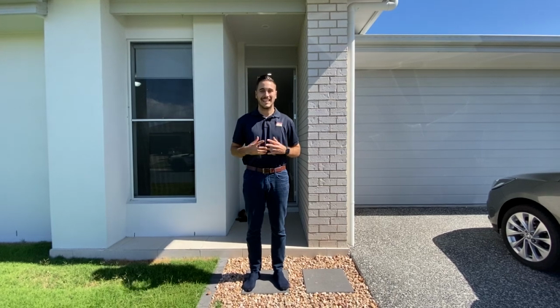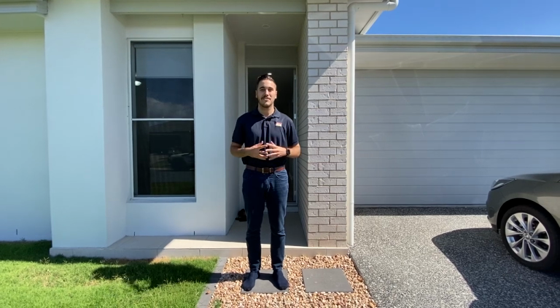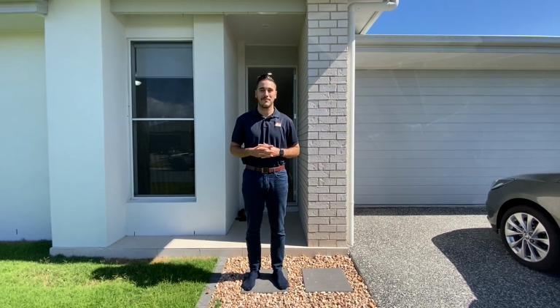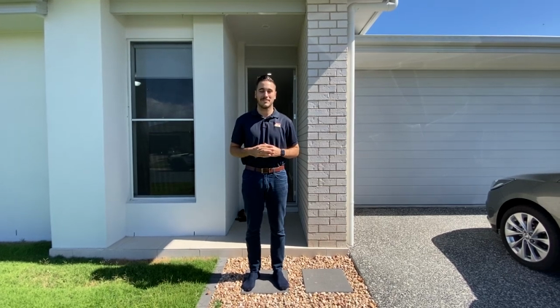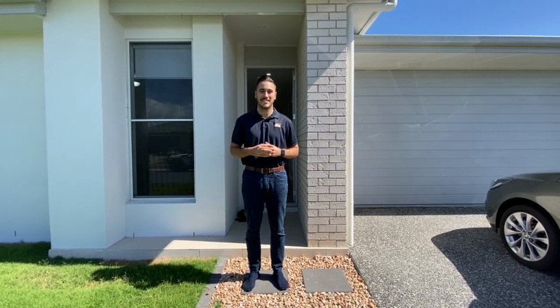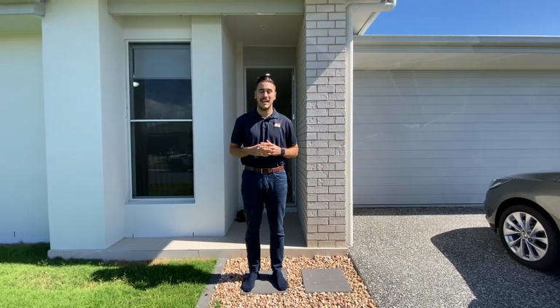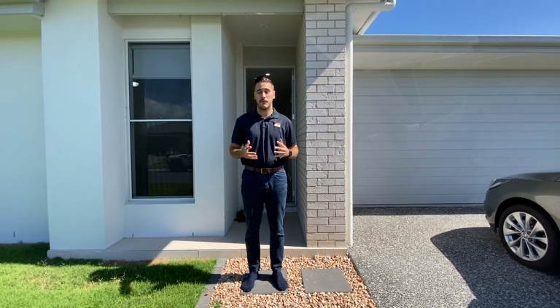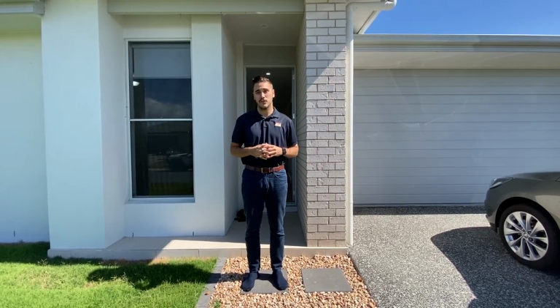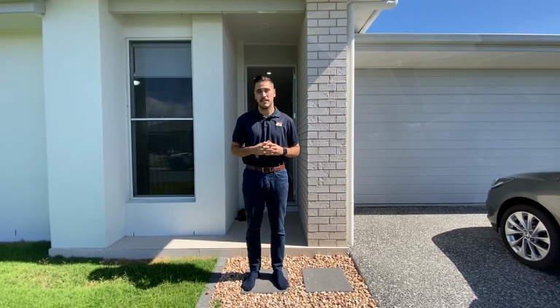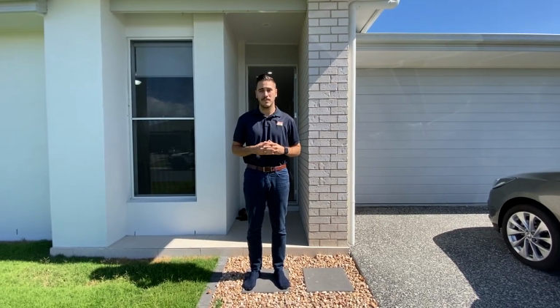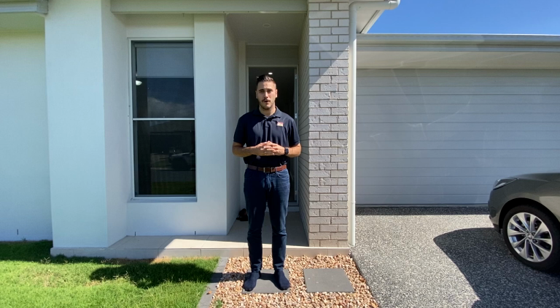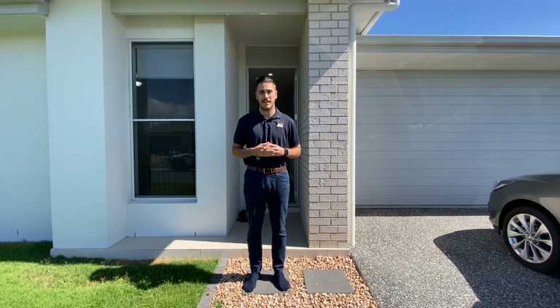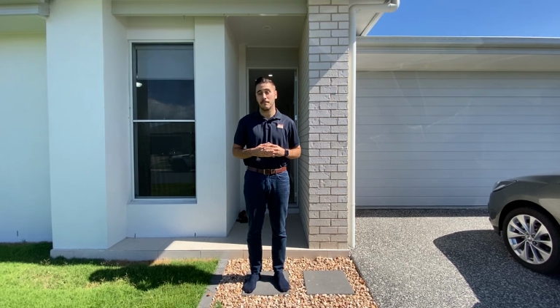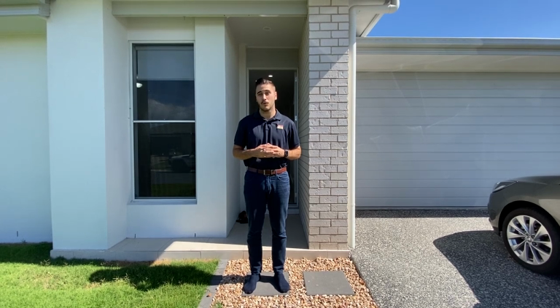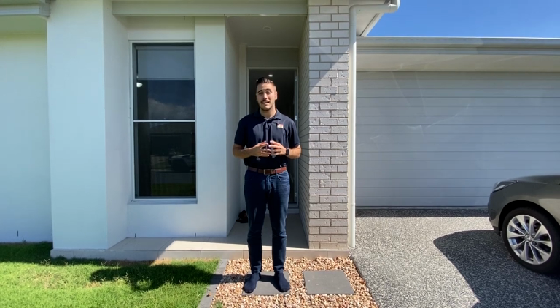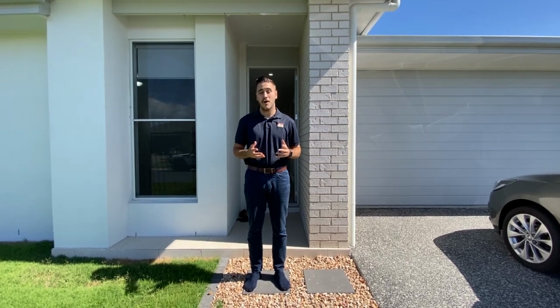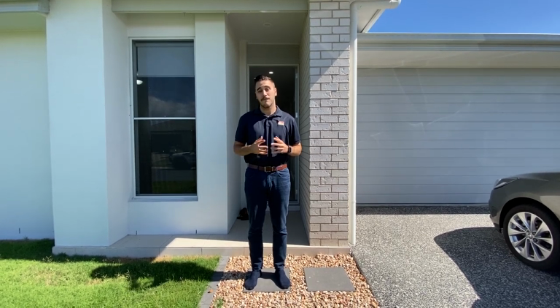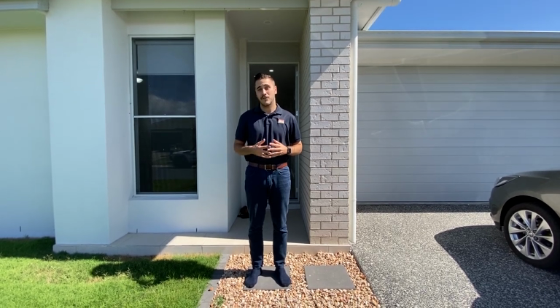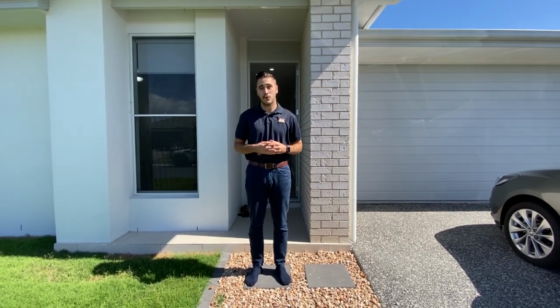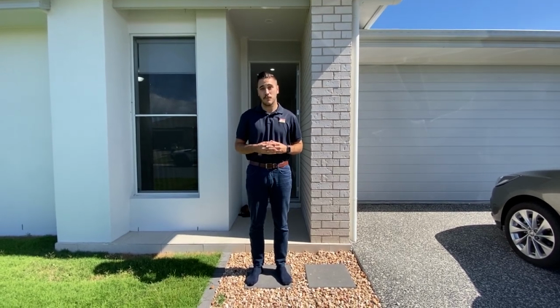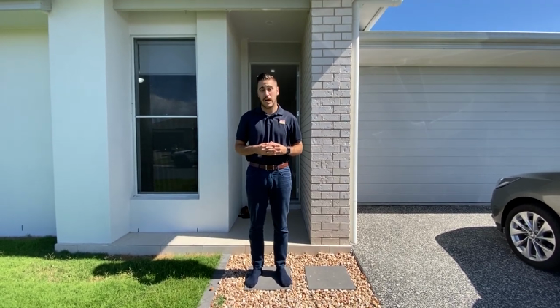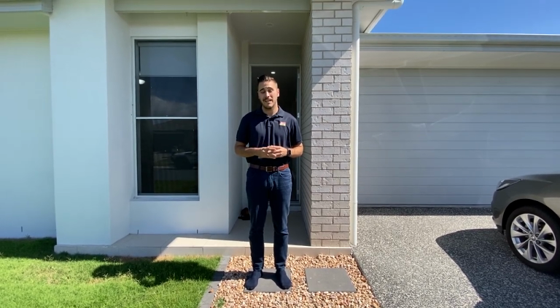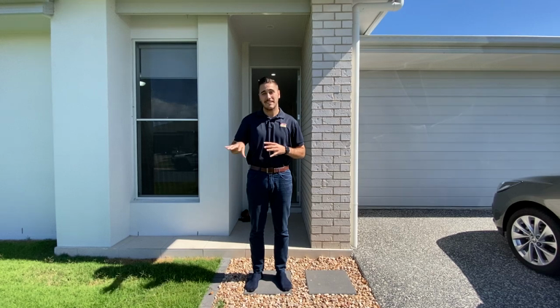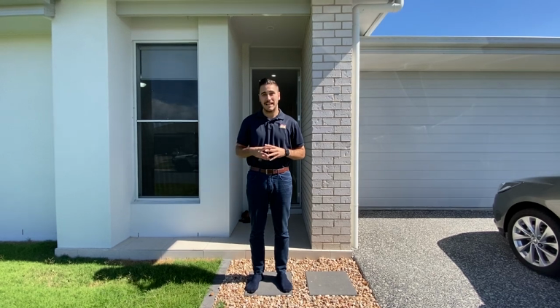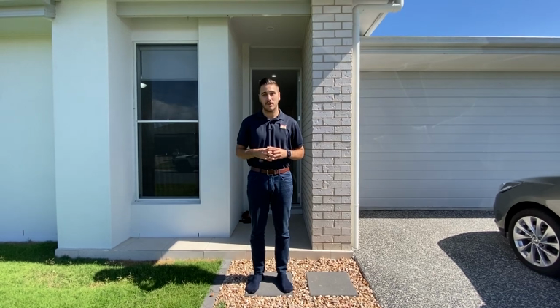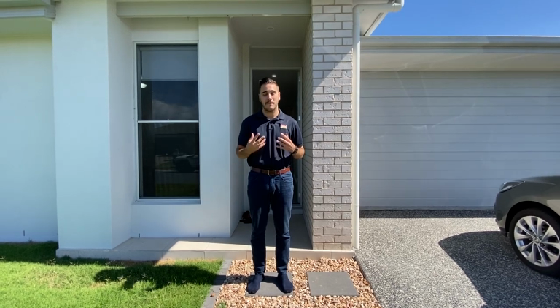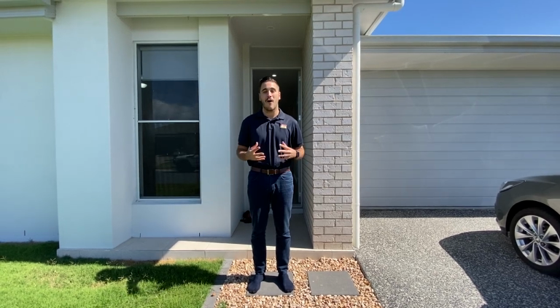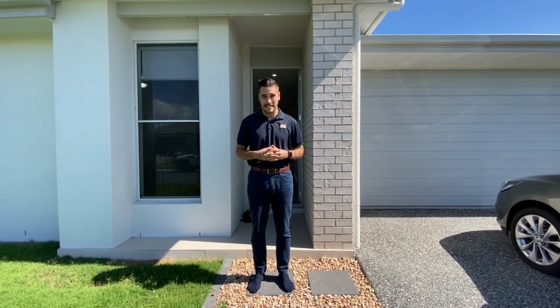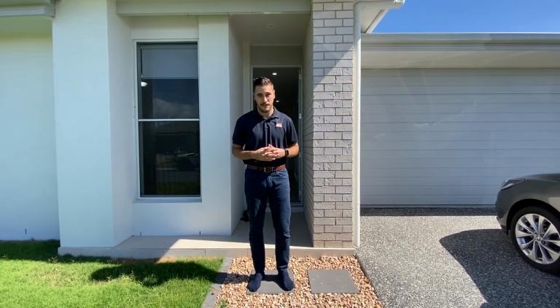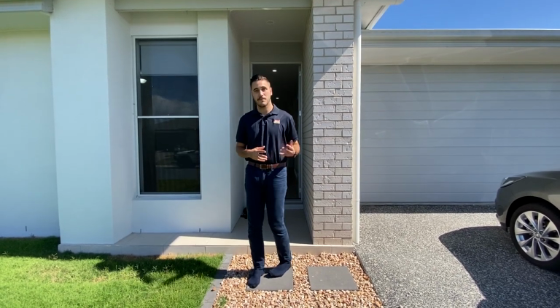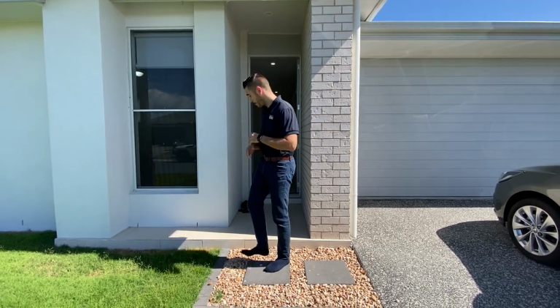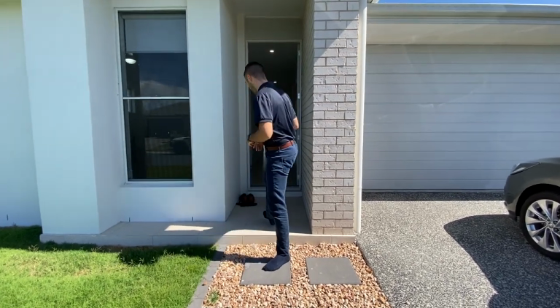G'day guys, Jonathan from Hensel's Agency here. Today we're at one of our new listings, 14 Burdekin Place here in Pelican Waters. Today we have a five bedroom, two bathroom, two car property nestled at the end of a cul-de-sac, making it ideal for families. So come on through guys.